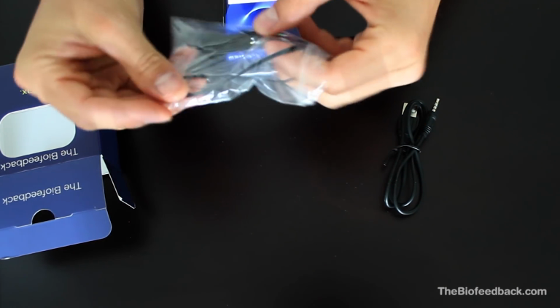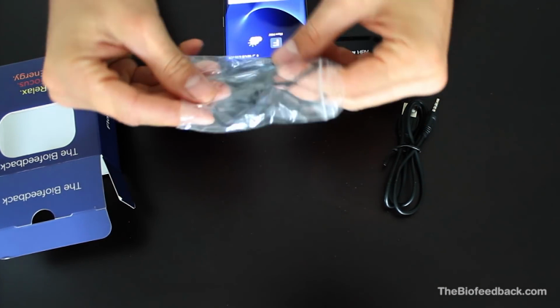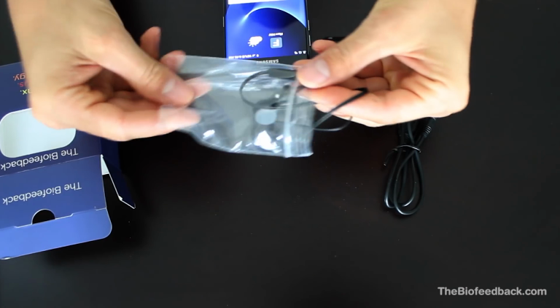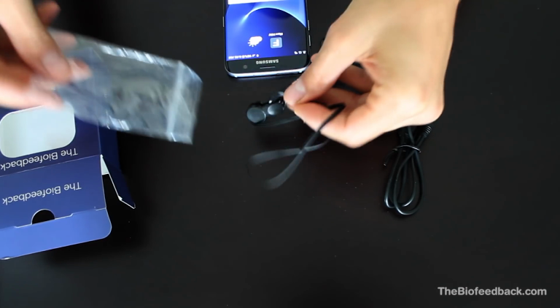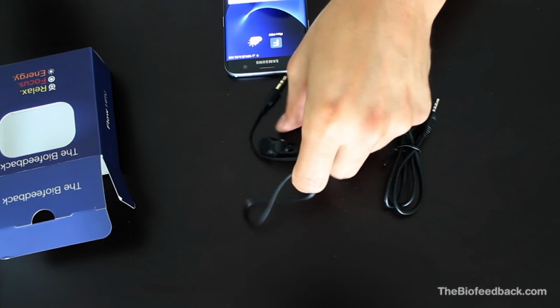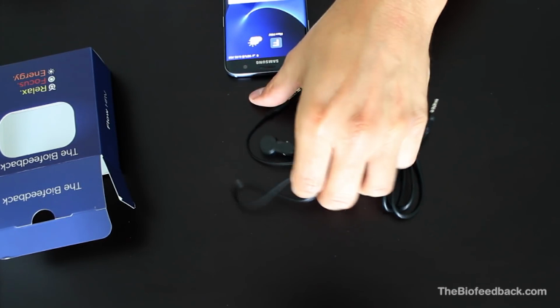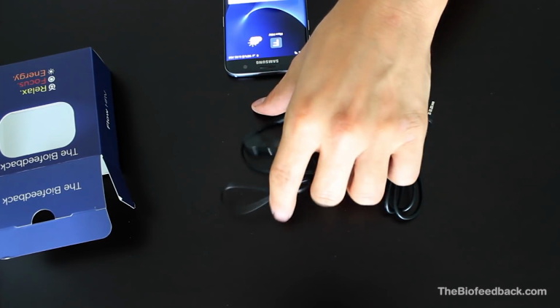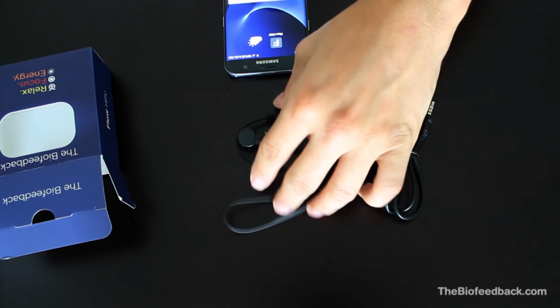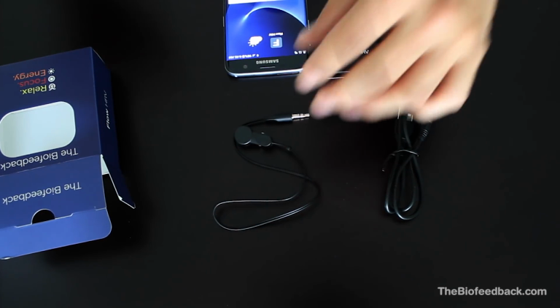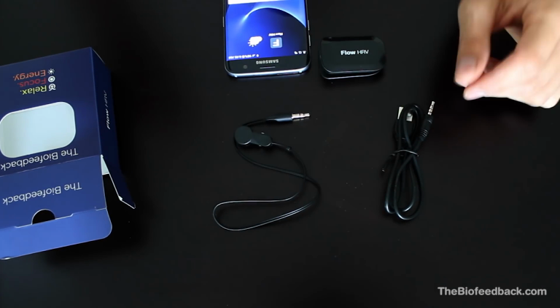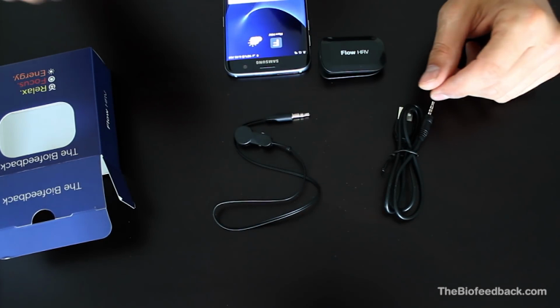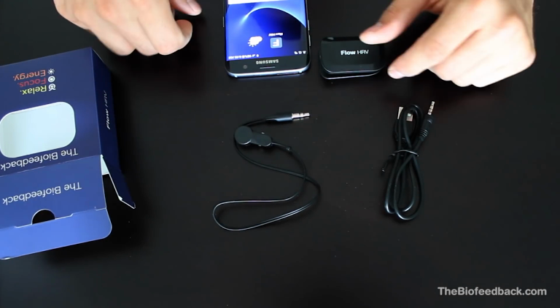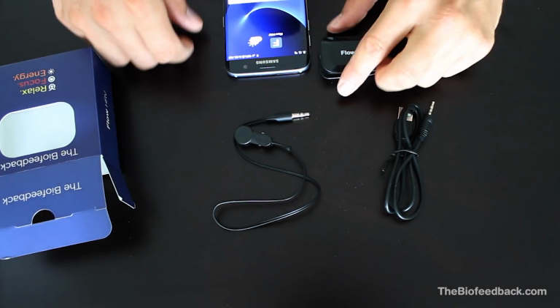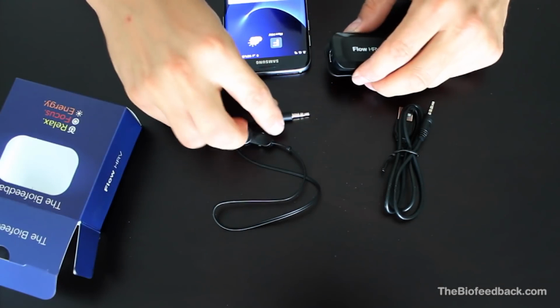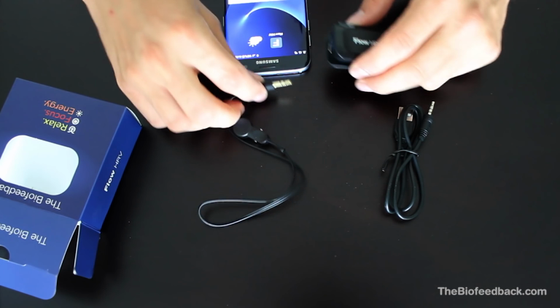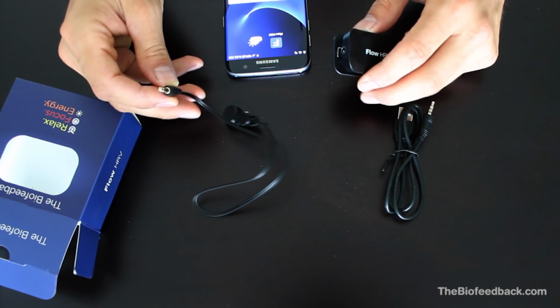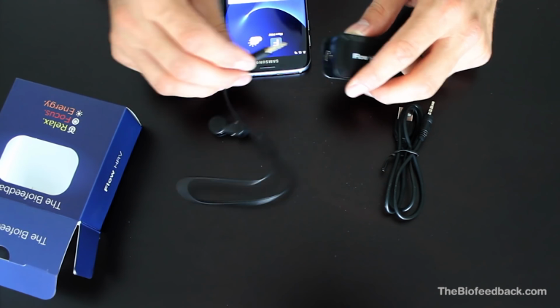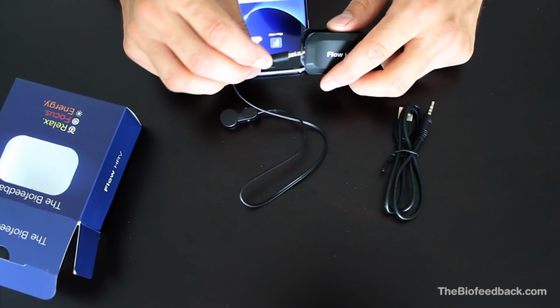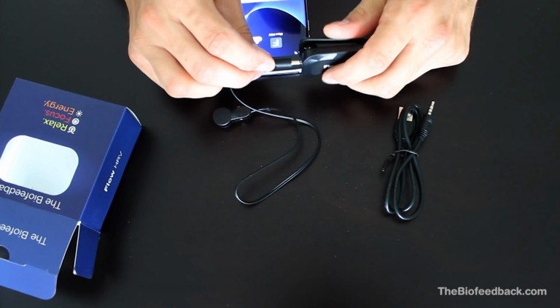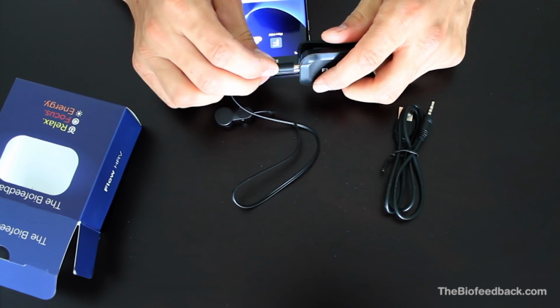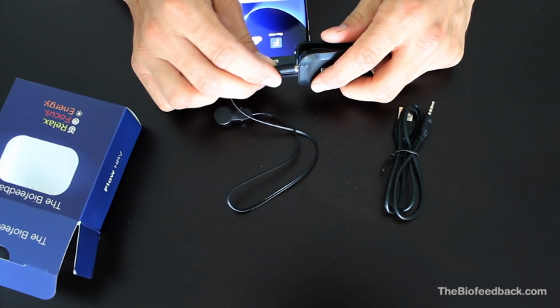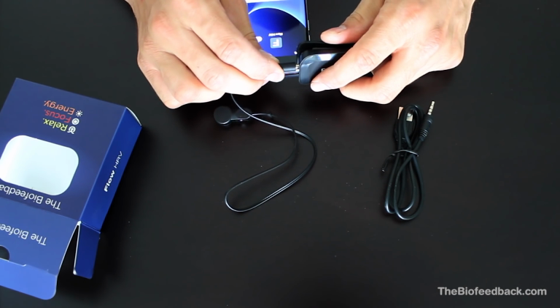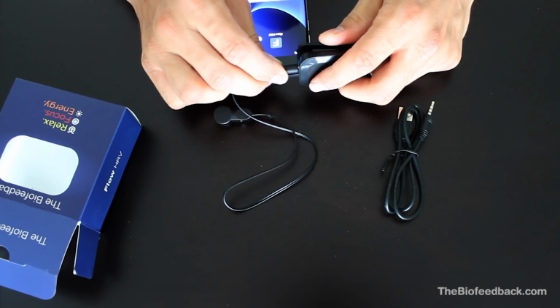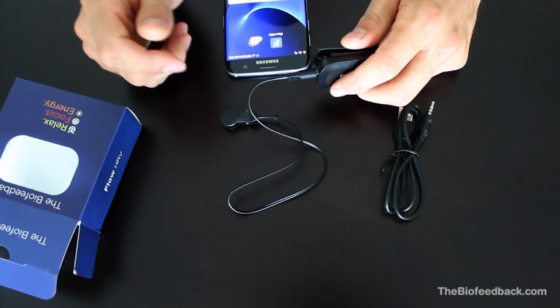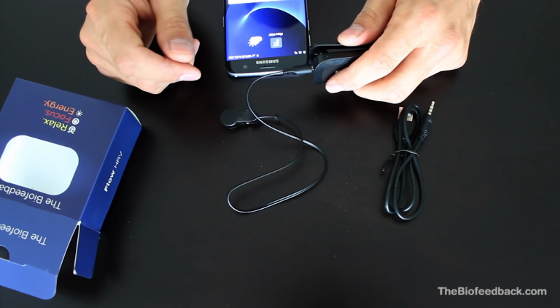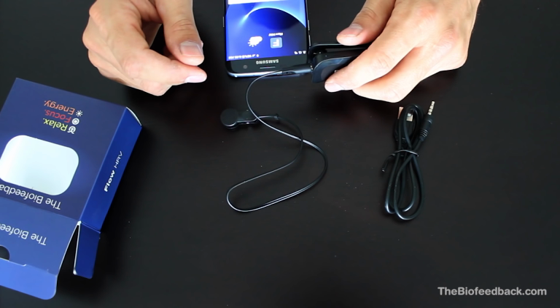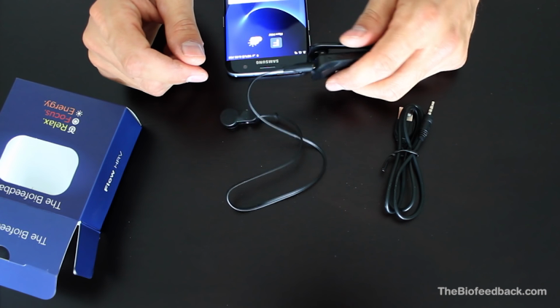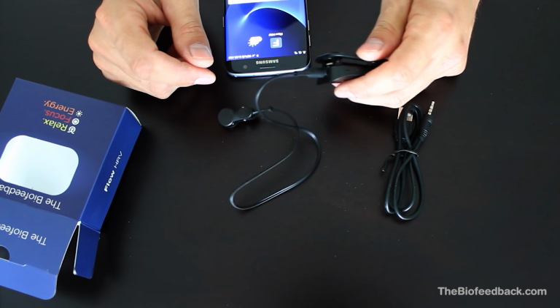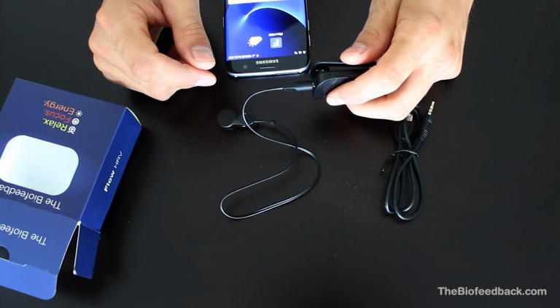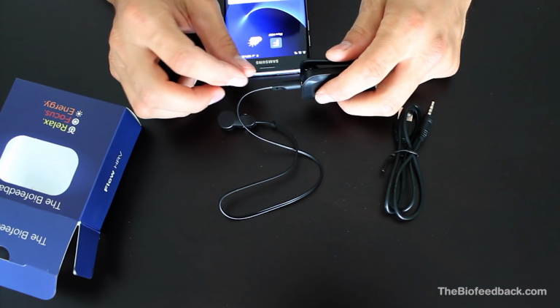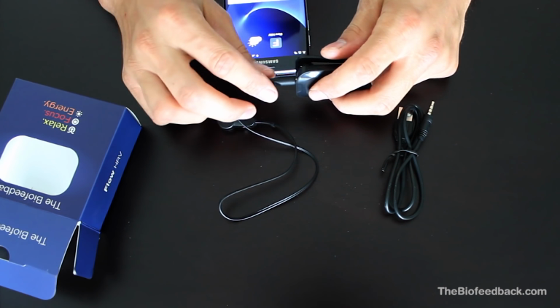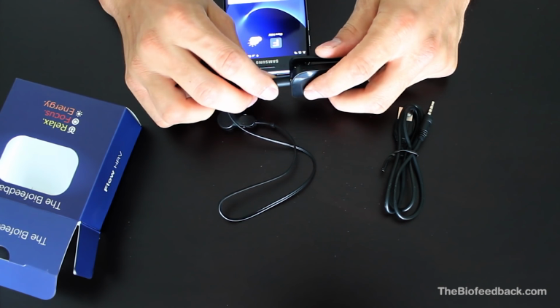Take the sensor and insert the metal end completely into the hole, so you hardly see any more of the metal. If you listen carefully, you might hear a click when you do so. Flow will wirelessly switch on after connecting the sensor.